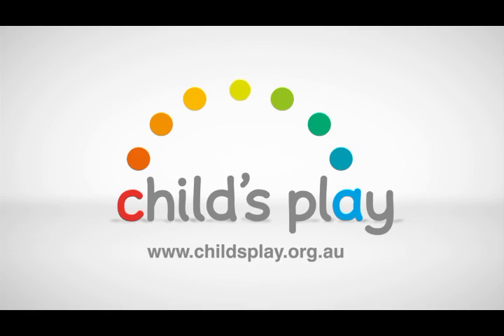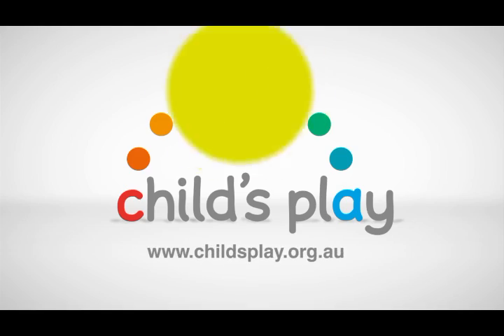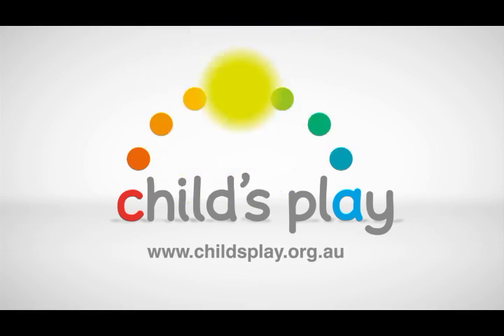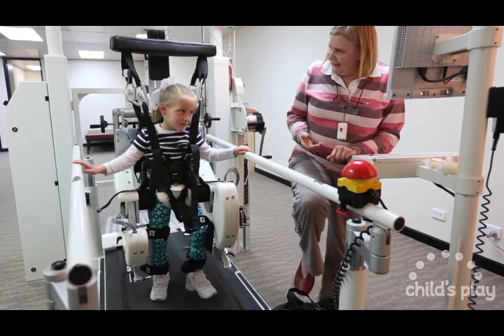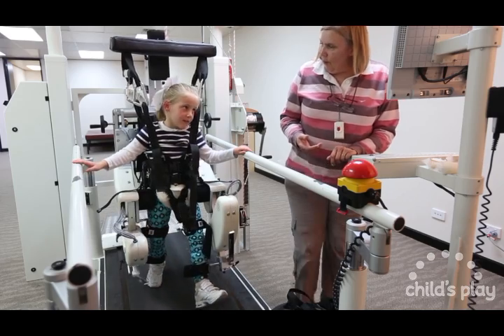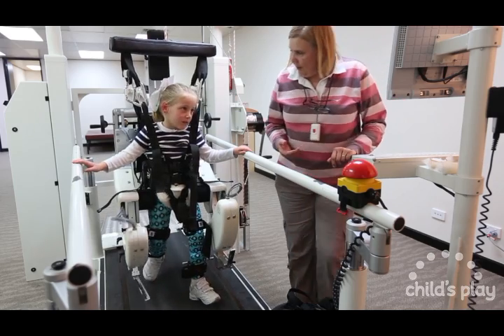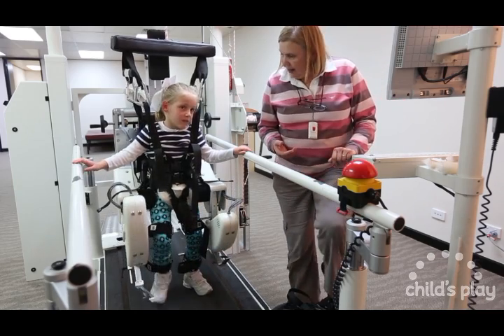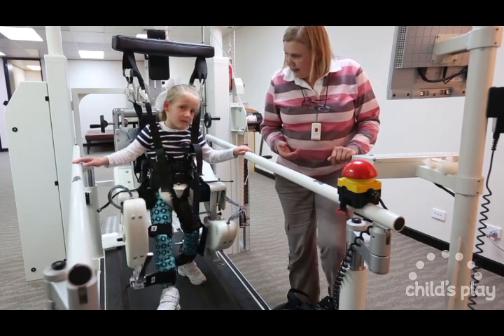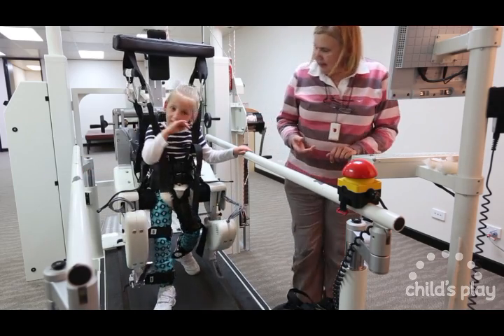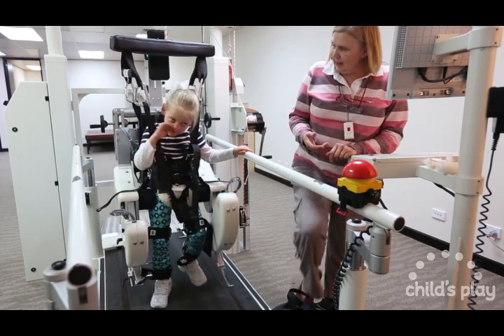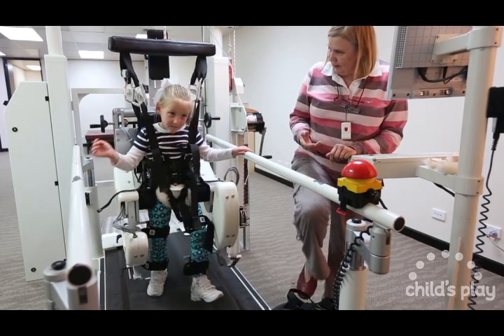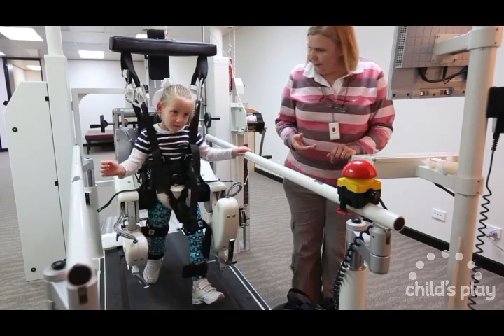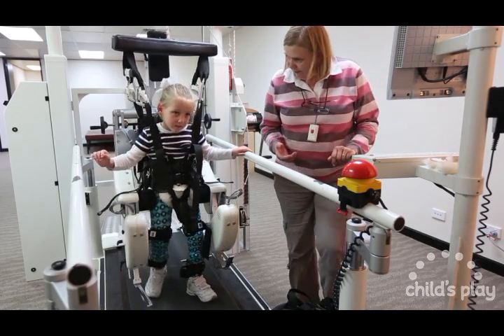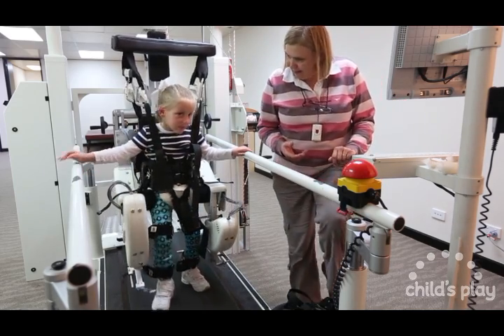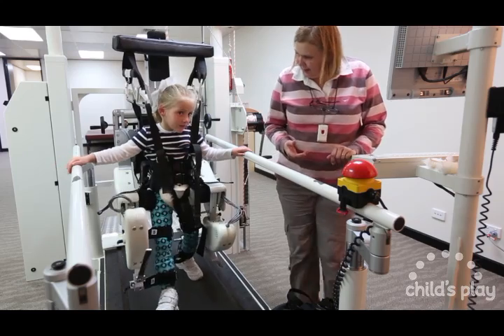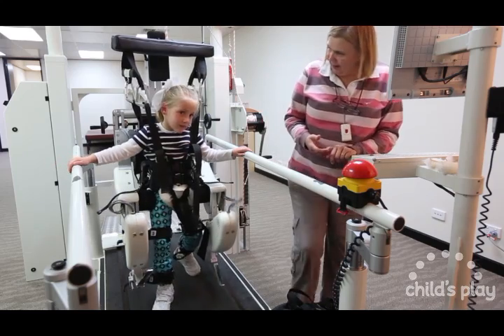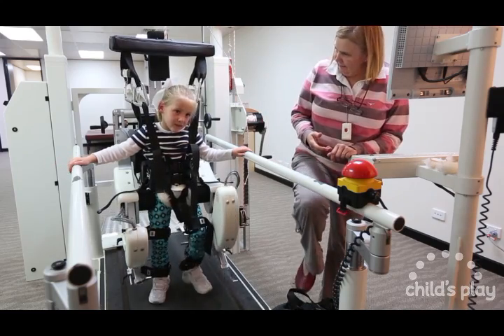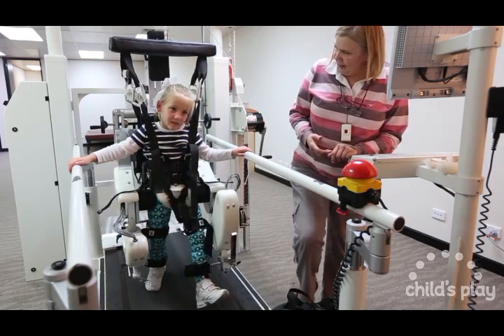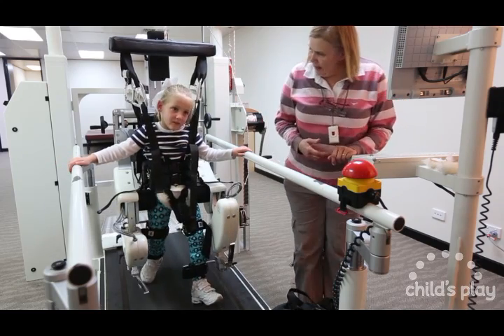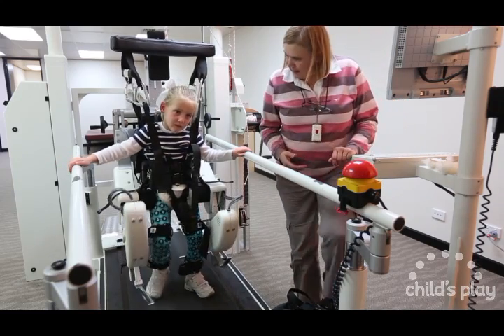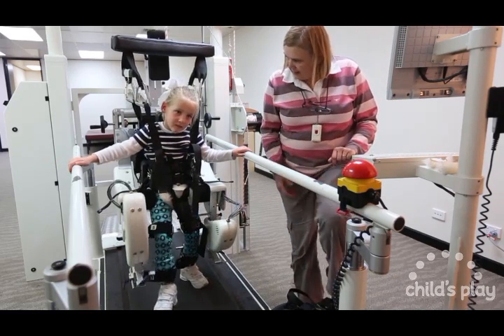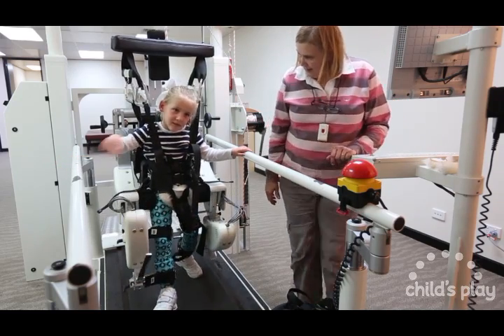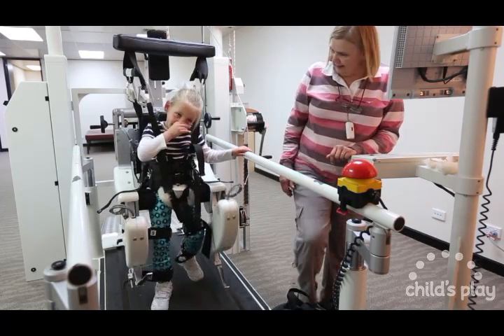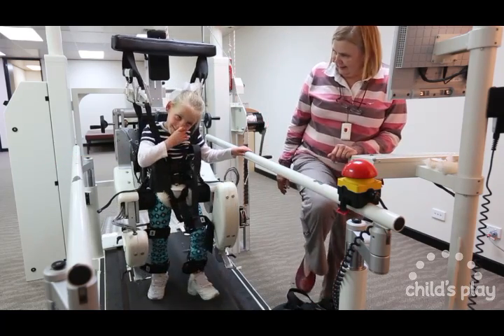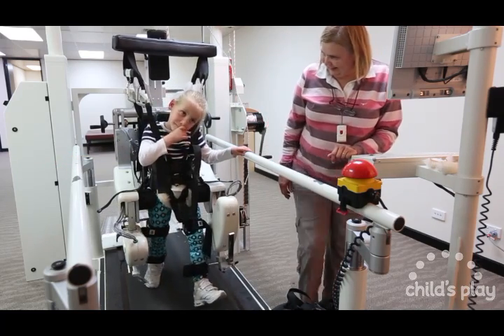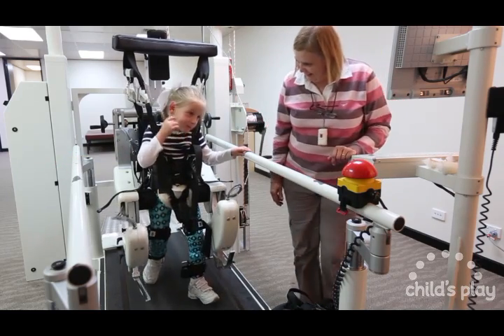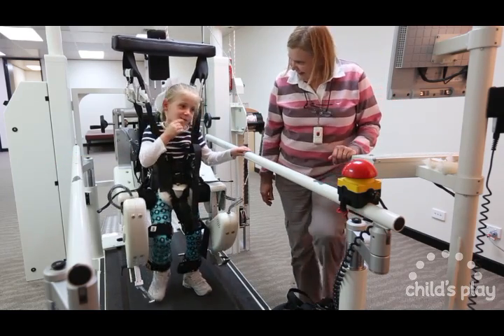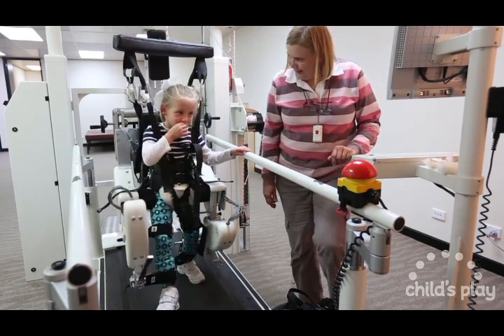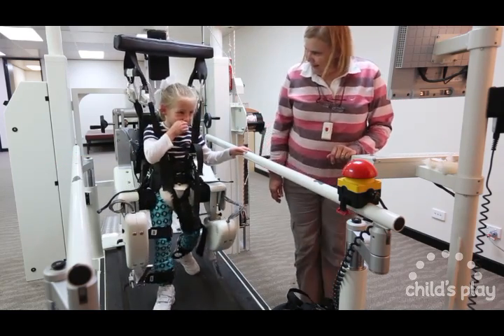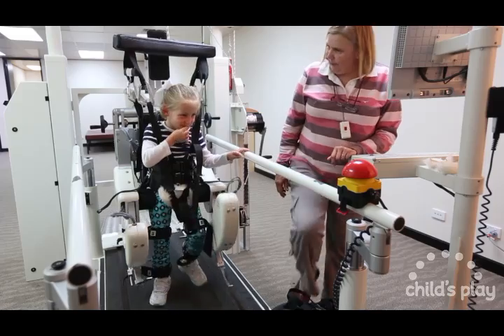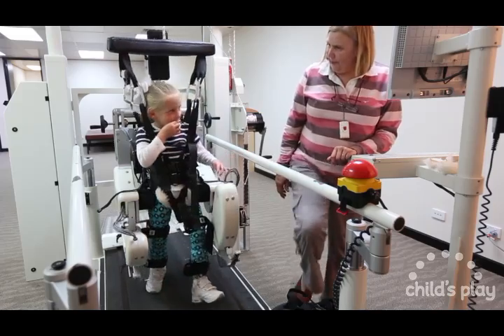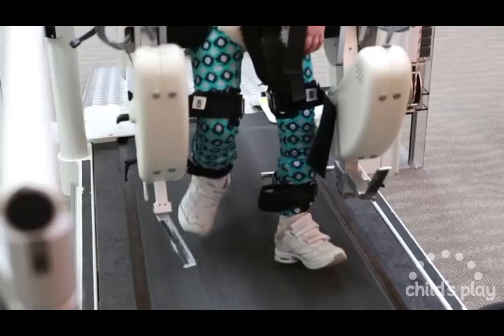Hi, my name is Michael Brockbank. I'm a physiotherapist and the manager of Child's Play Physiotherapy. Recently, Child's Play became the home of an exciting and cutting-edge piece of equipment called the Locomat.